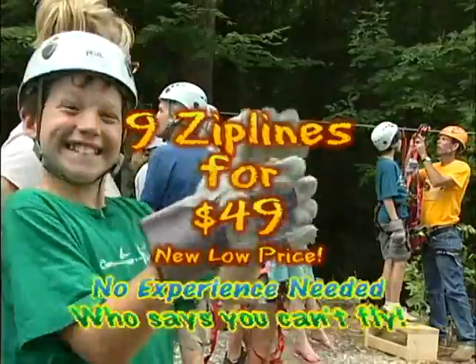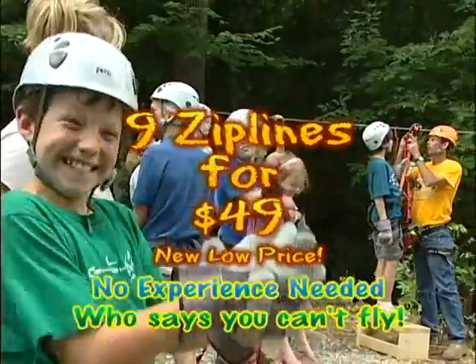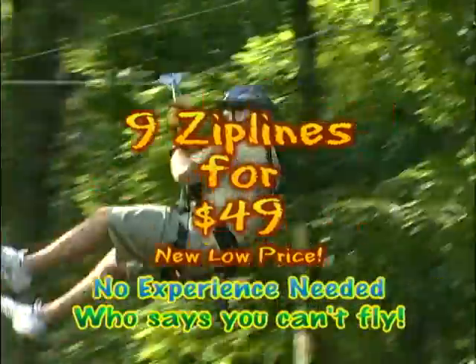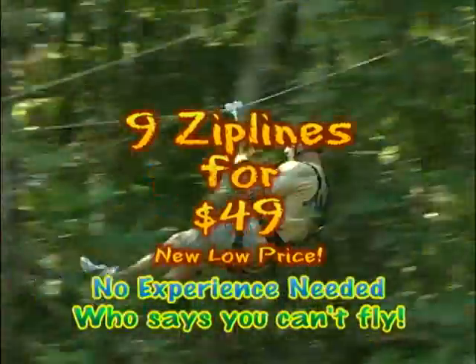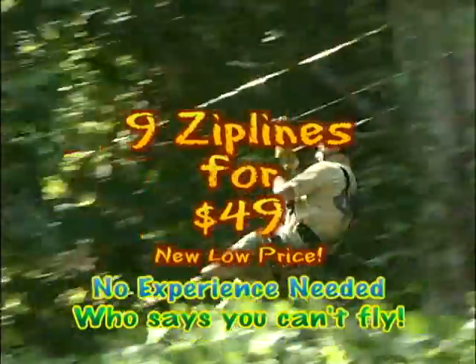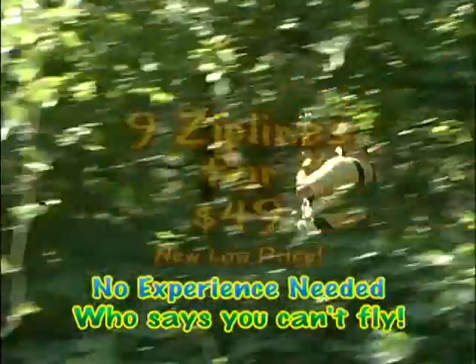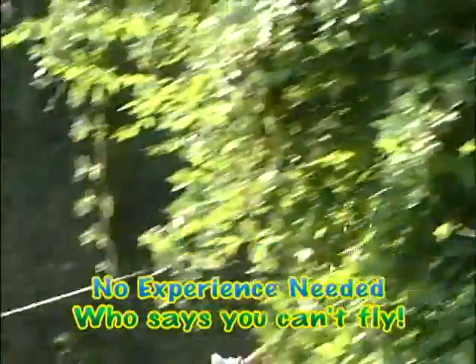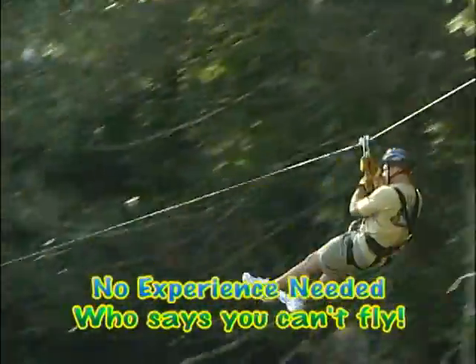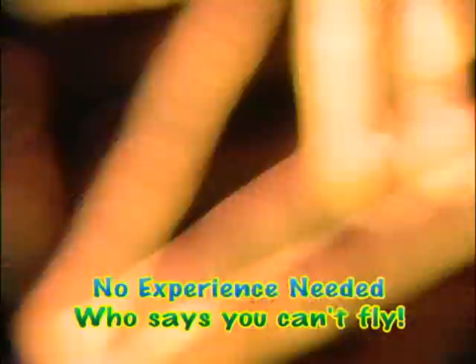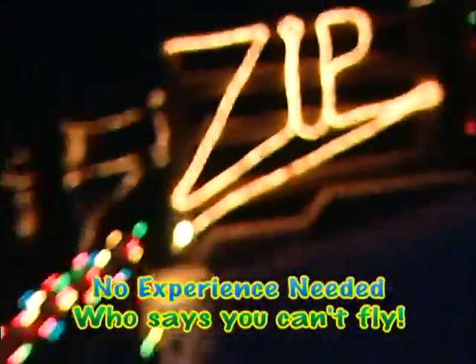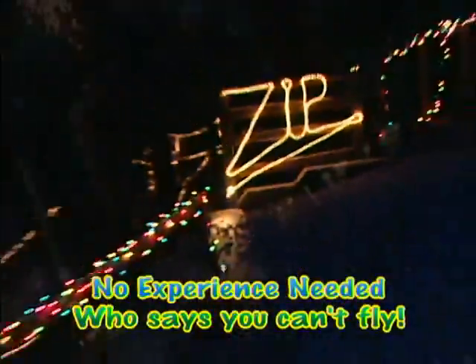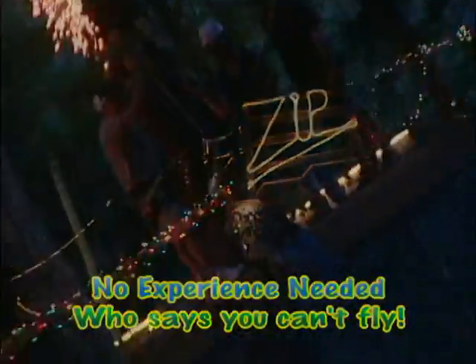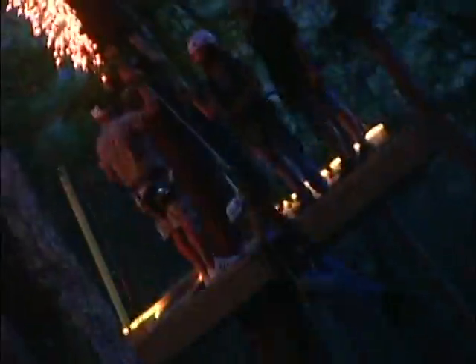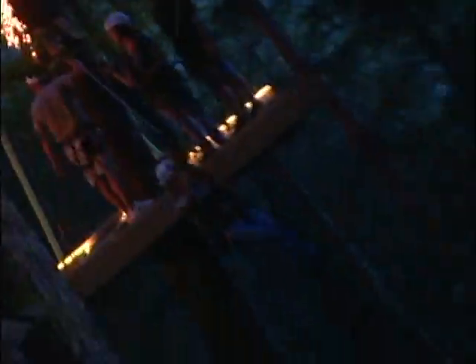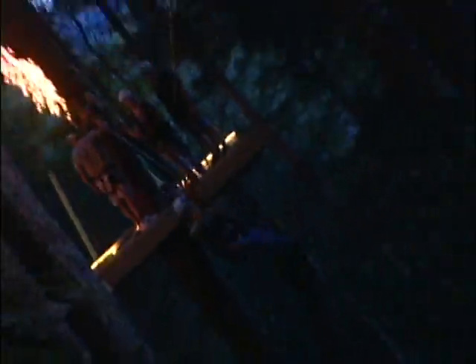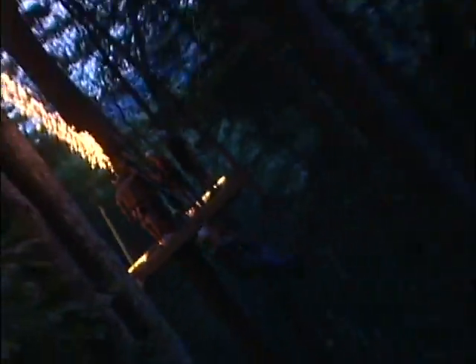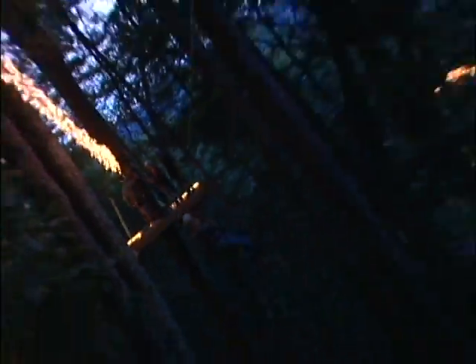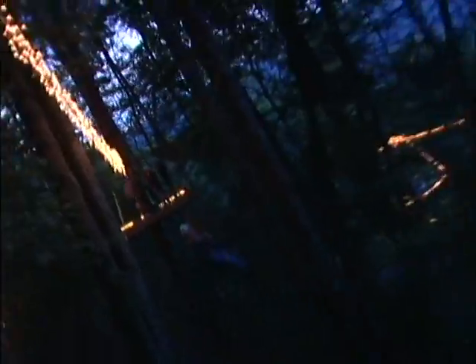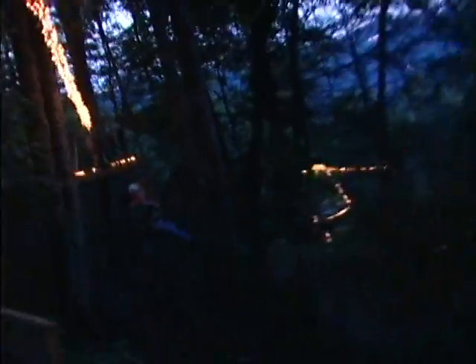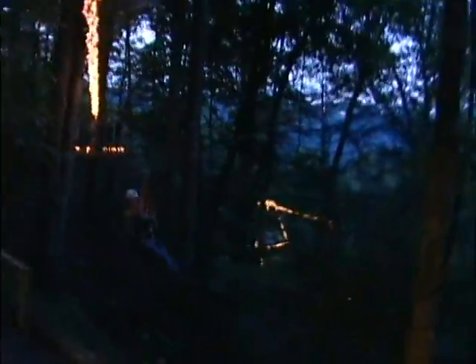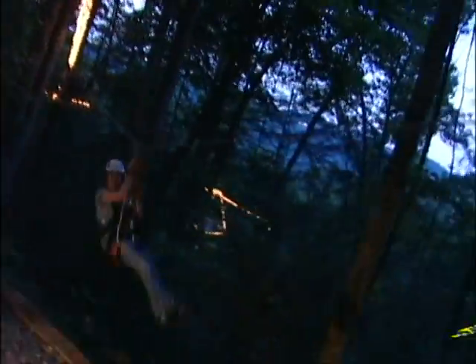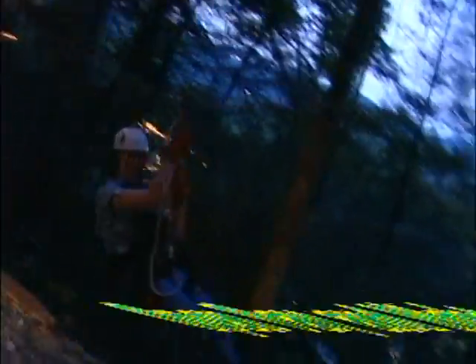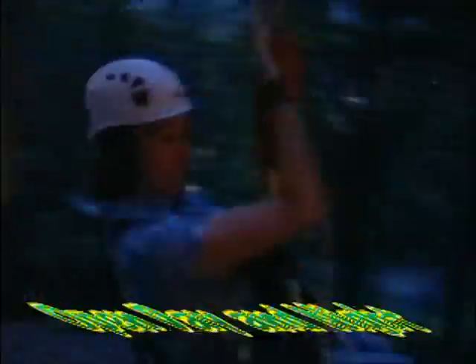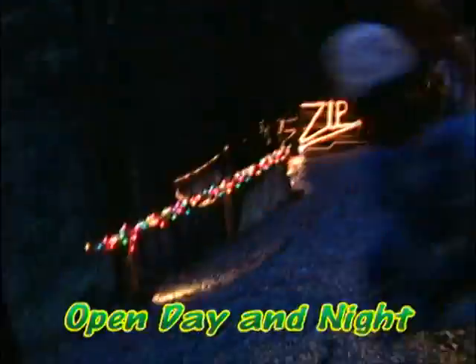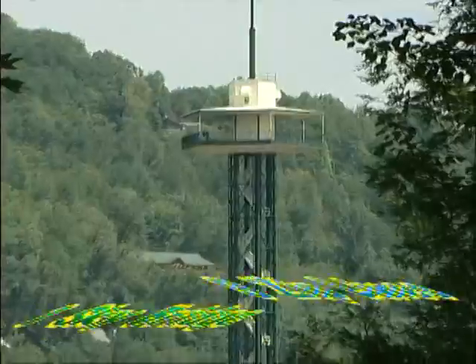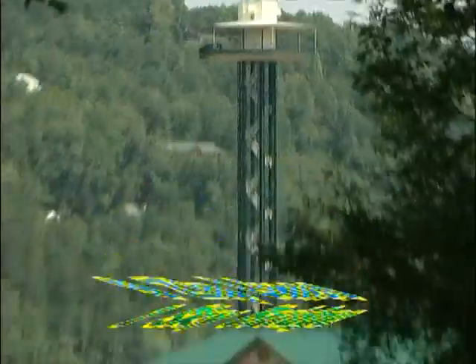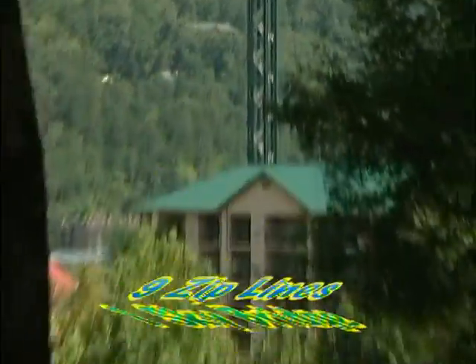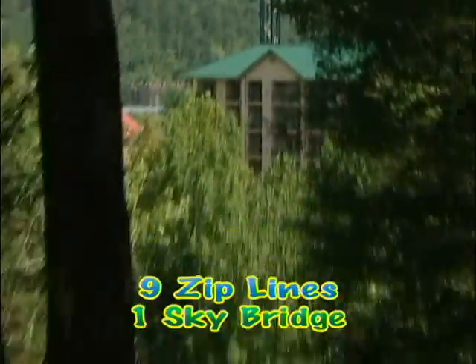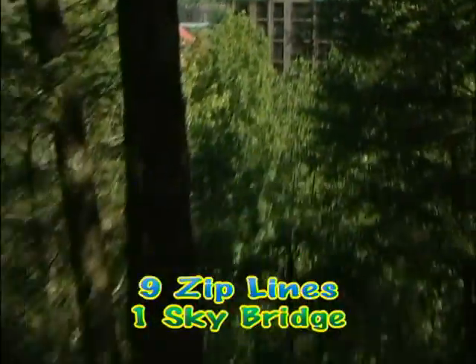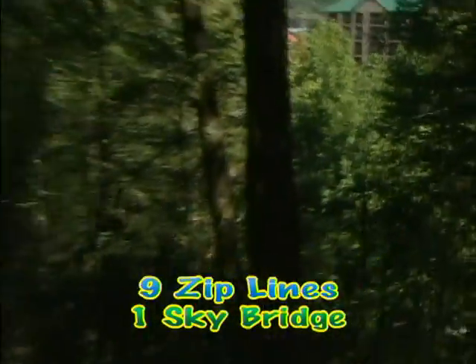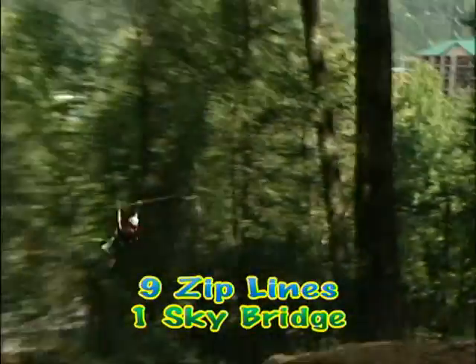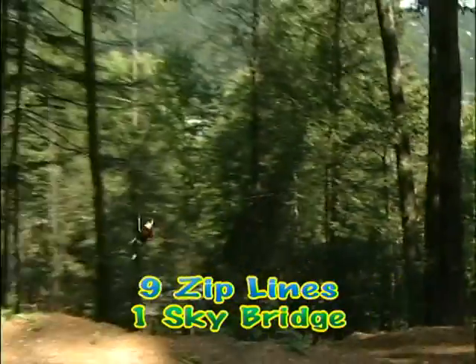Nine lines for $49. Experience the city lights at night as you zip through the lighted platform trees and trails, or the breathtaking views in the day of the Great Smoky Mountains.